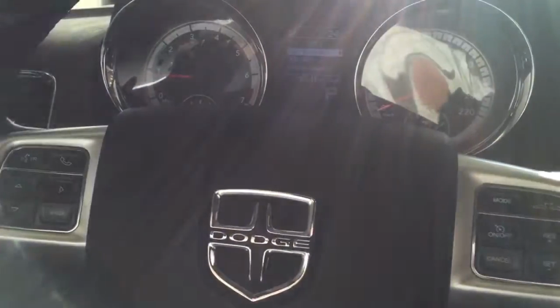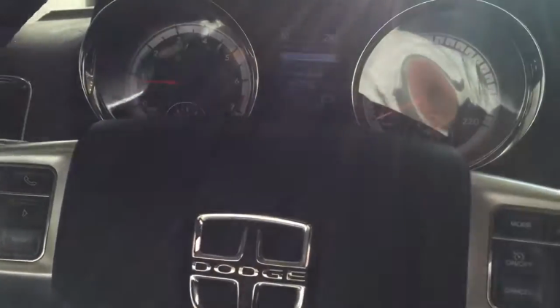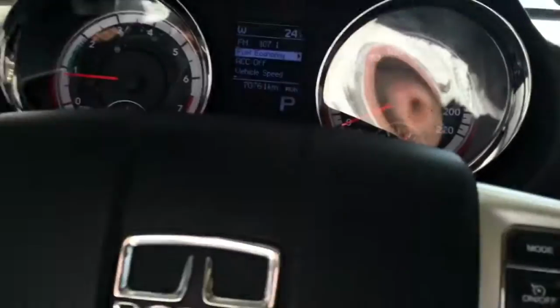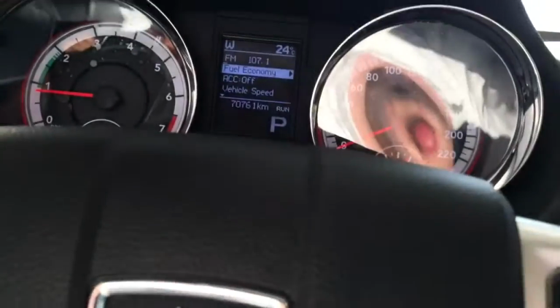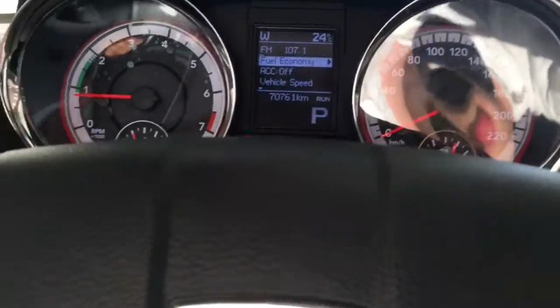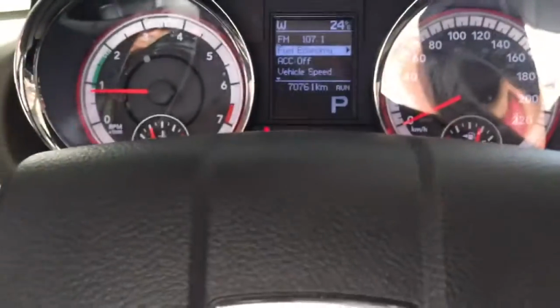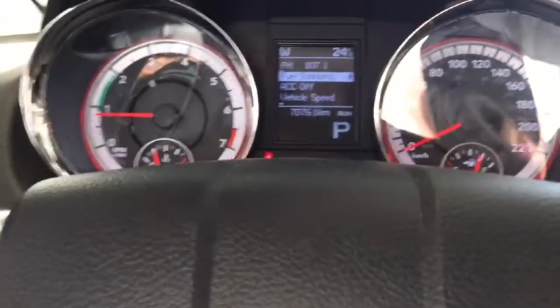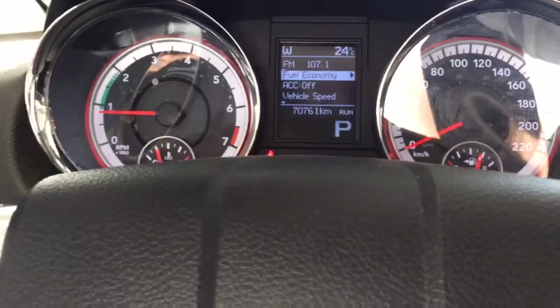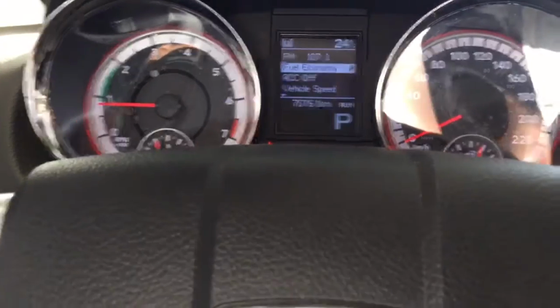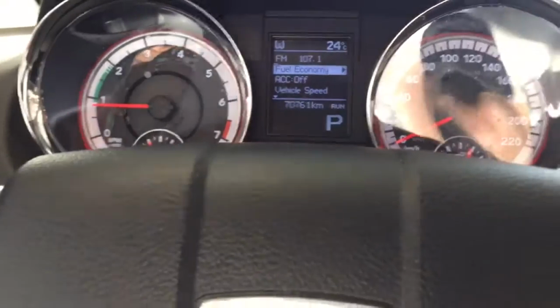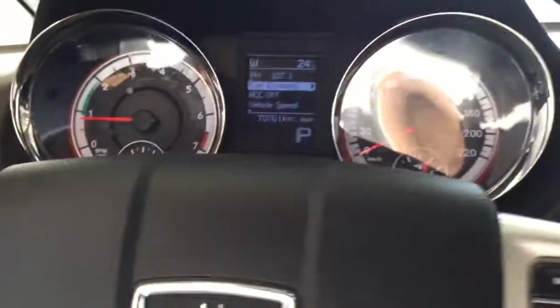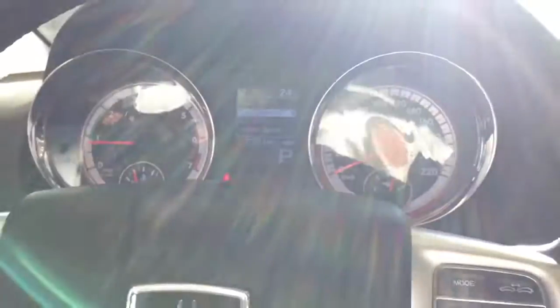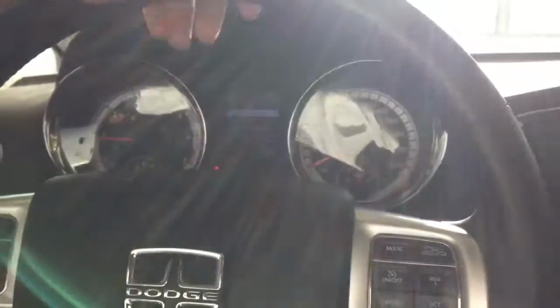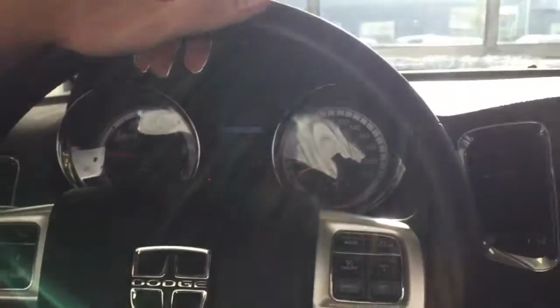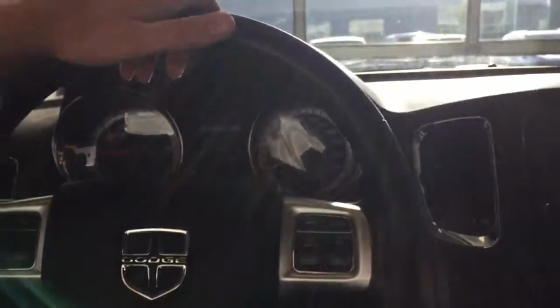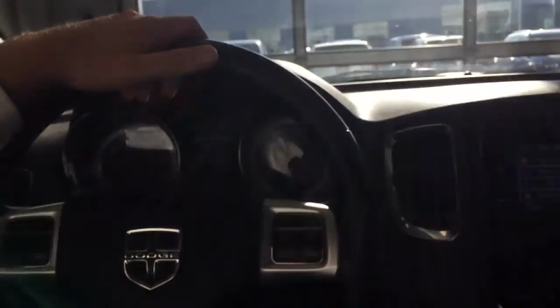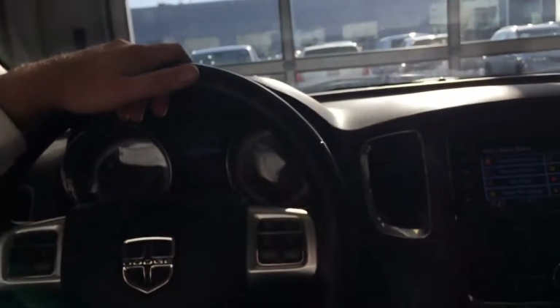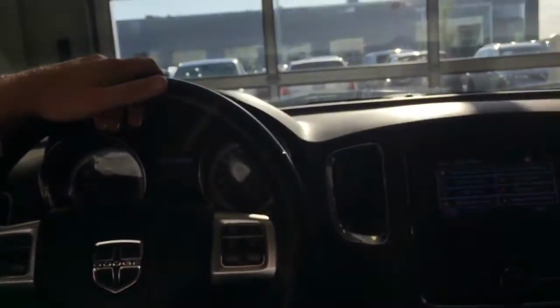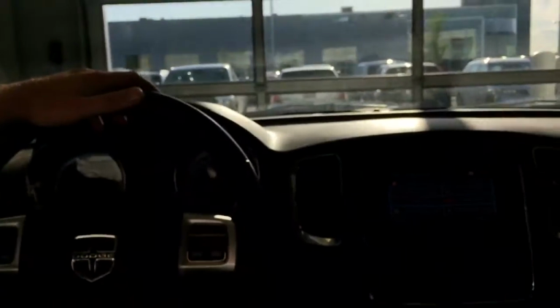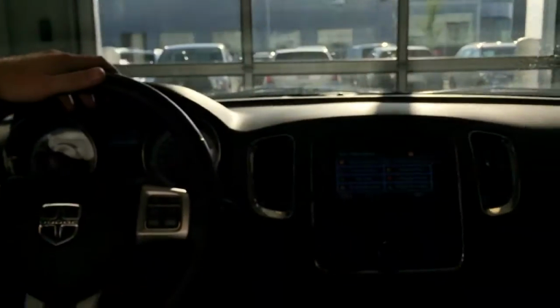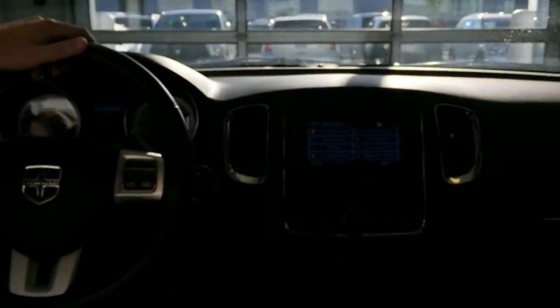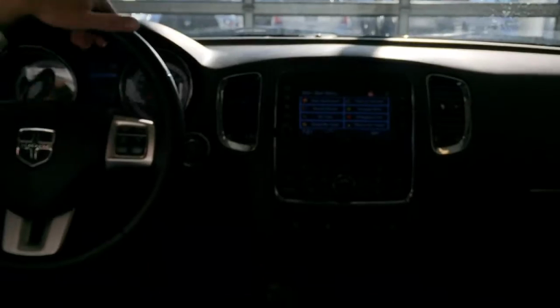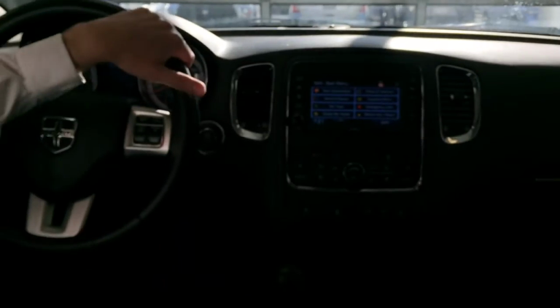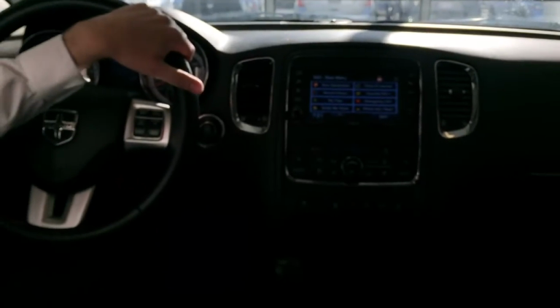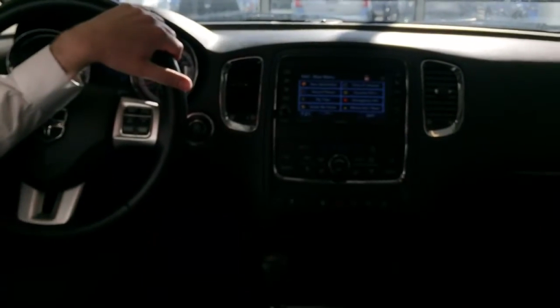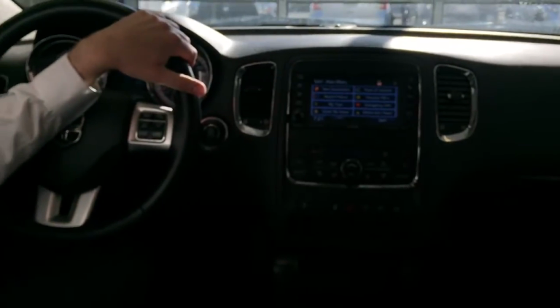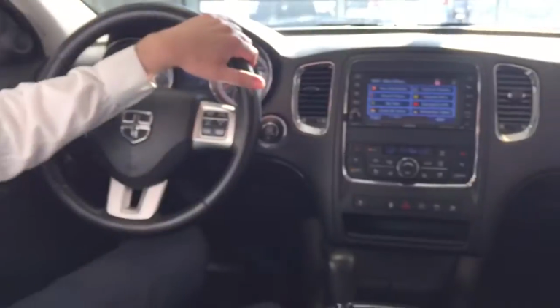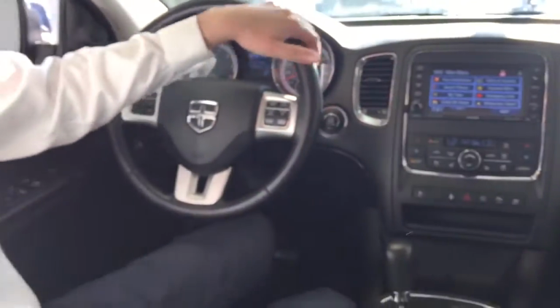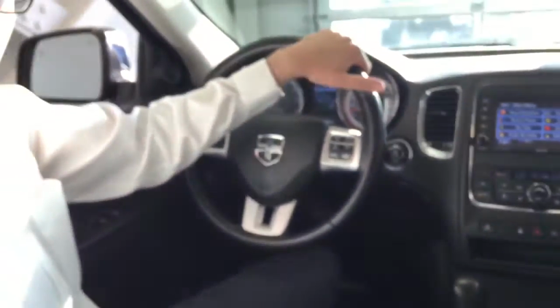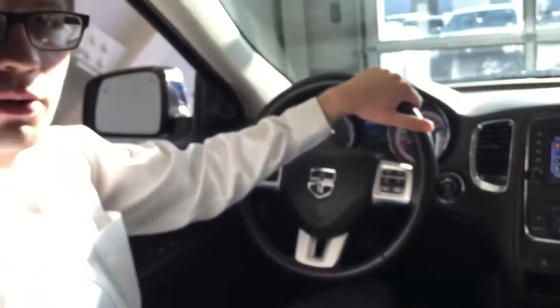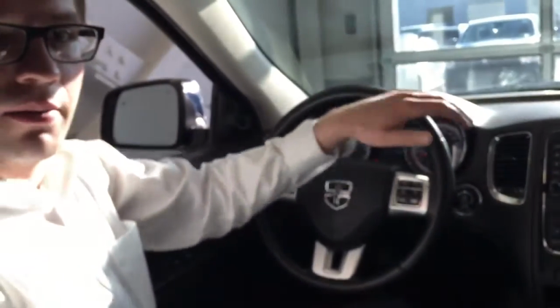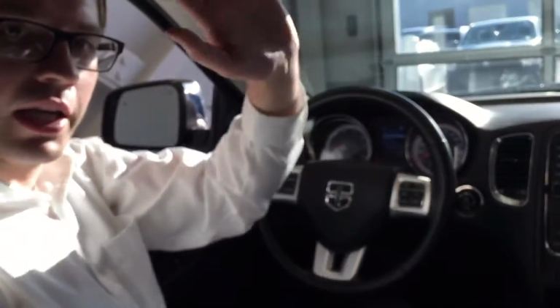I almost forgot — it's got blind spot warning on the side view mirrors as well. Let me know what you think about this one, Wade. I can't wait to help you — later!